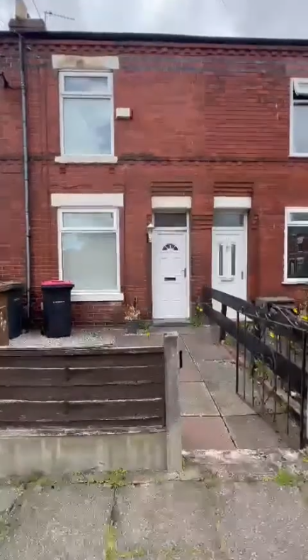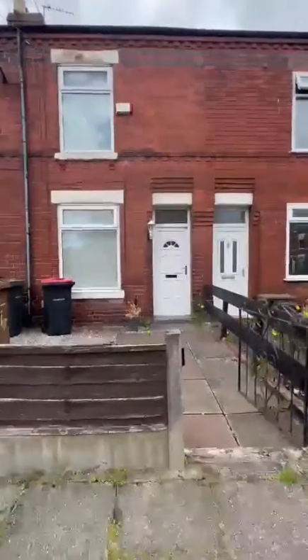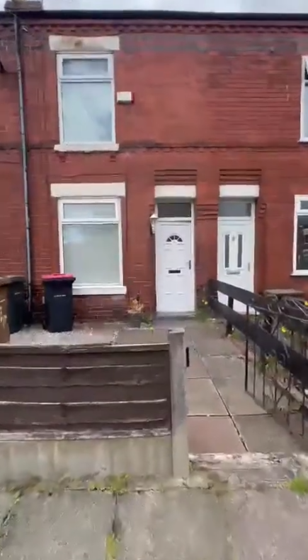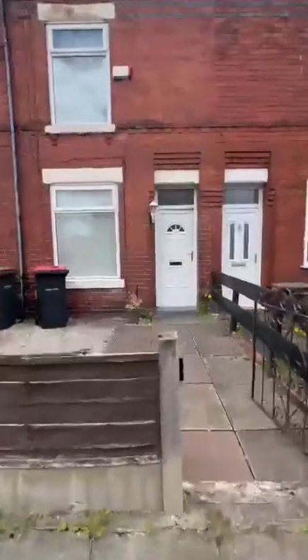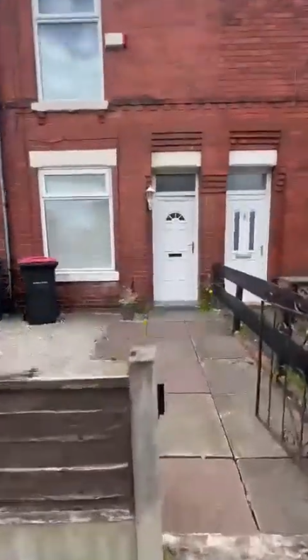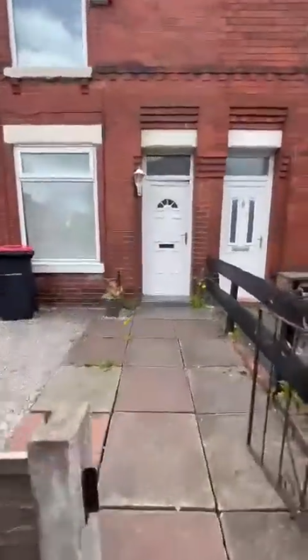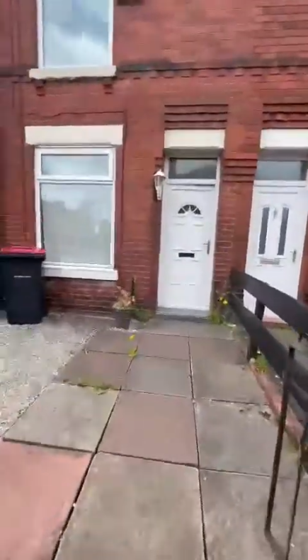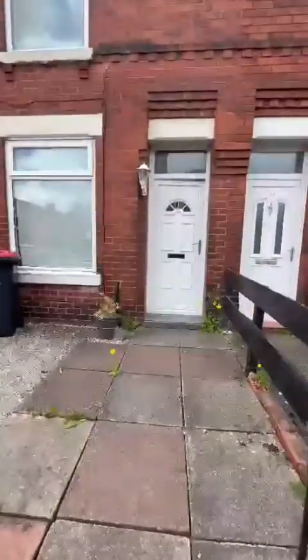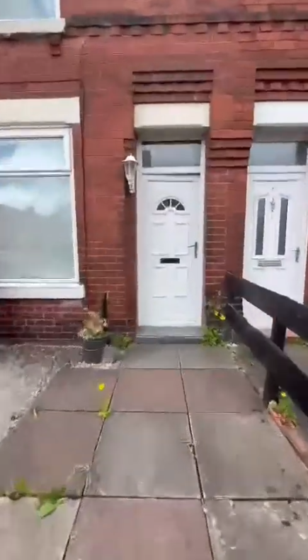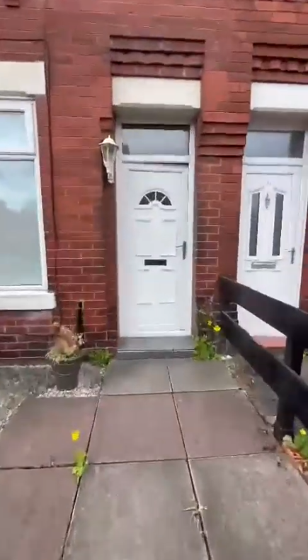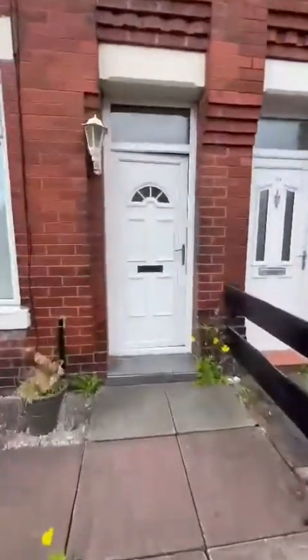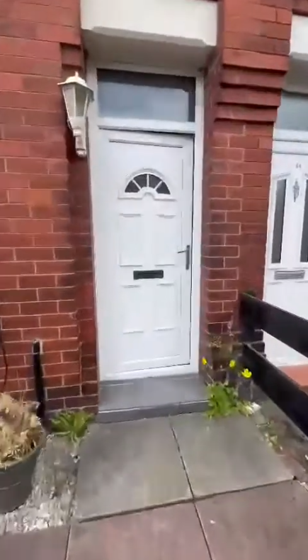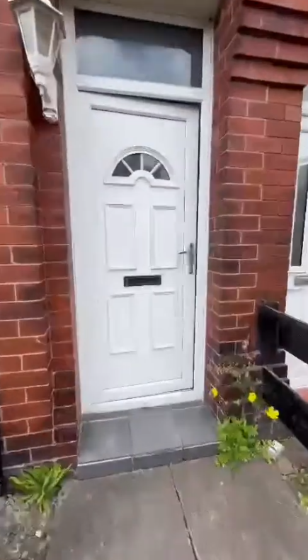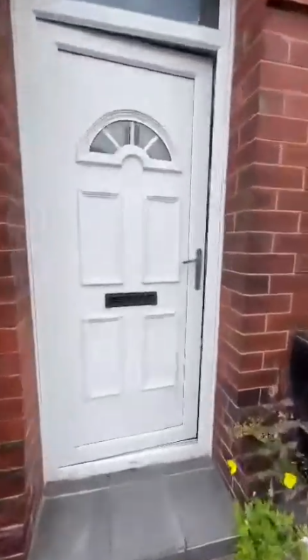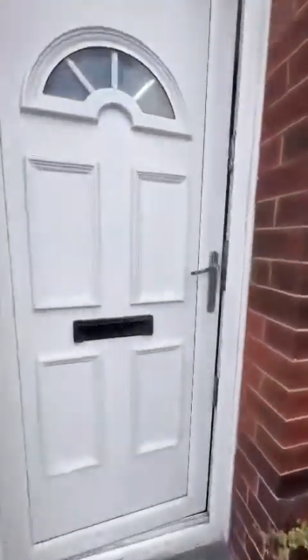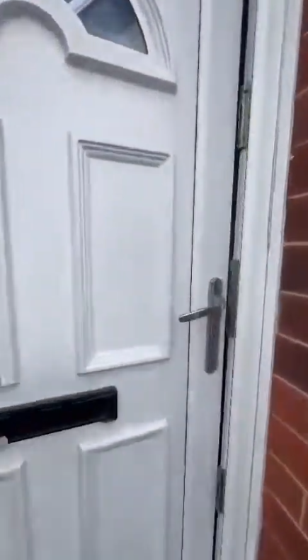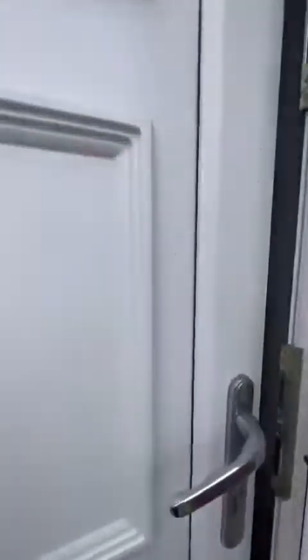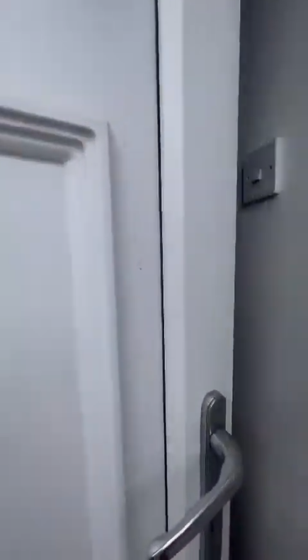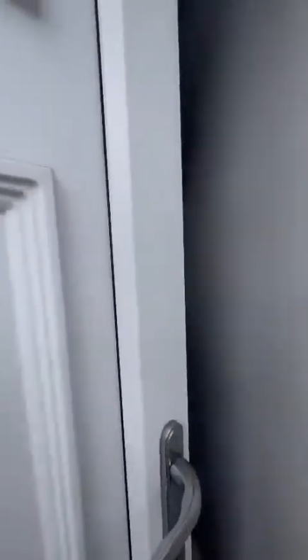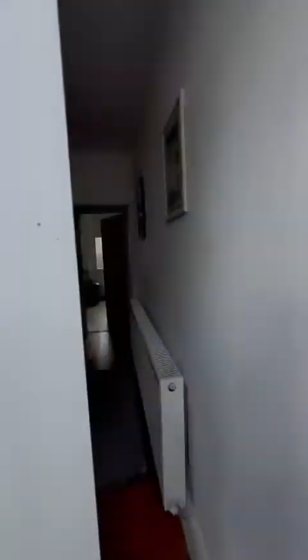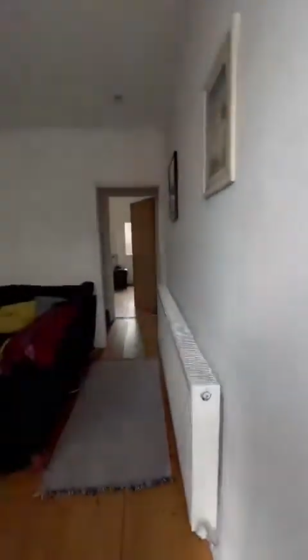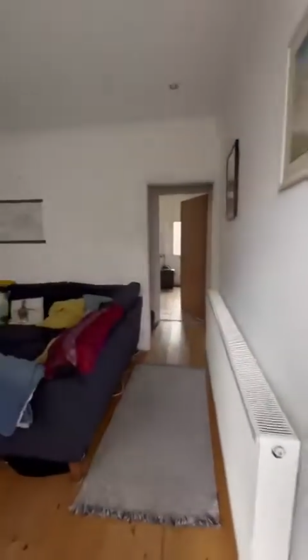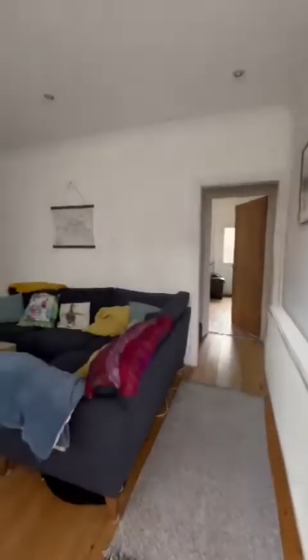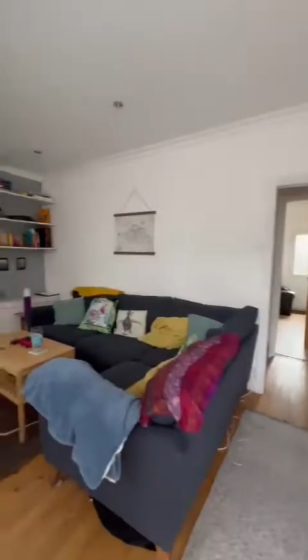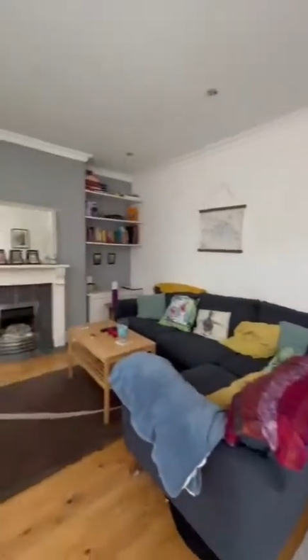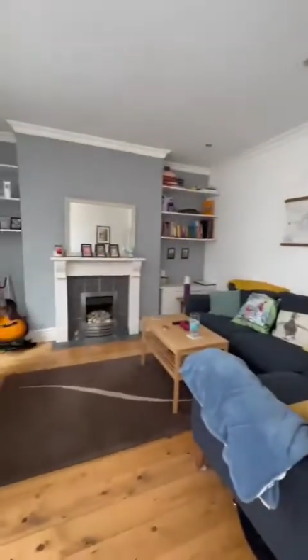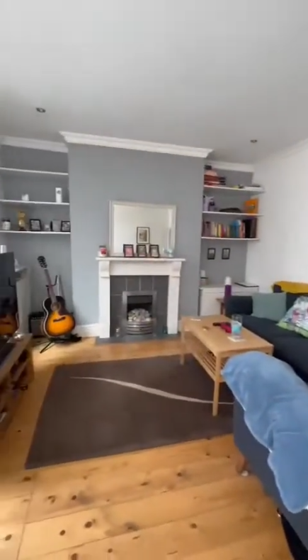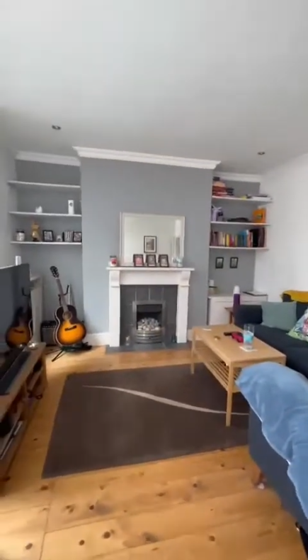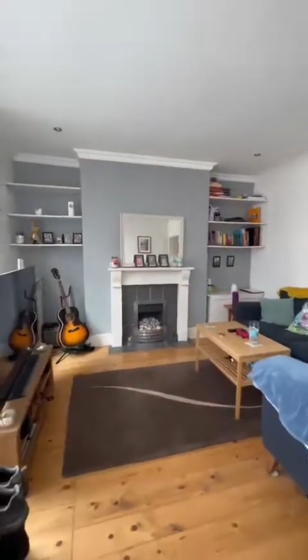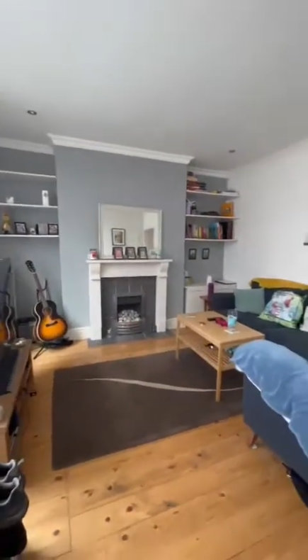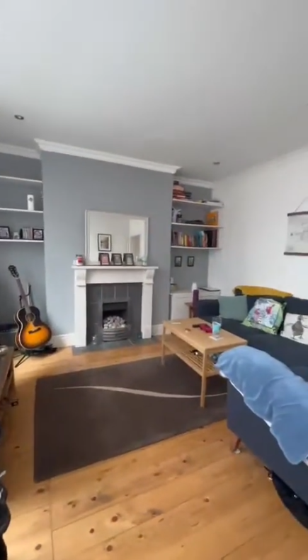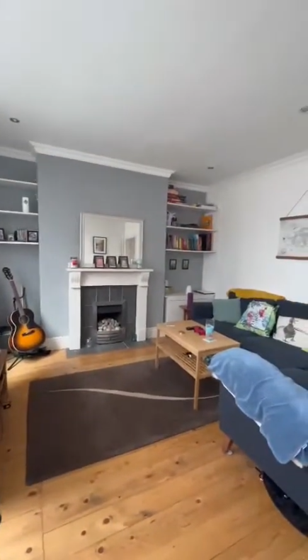Good morning, it's Erin from Hills with Eccles. New listing — a fantastic two-double-bedroom terrace property over on Helen Street. It's a popular pocket within the M30 postcode, and it's coming to the market chain-free.